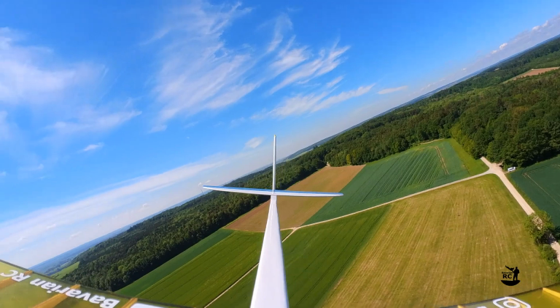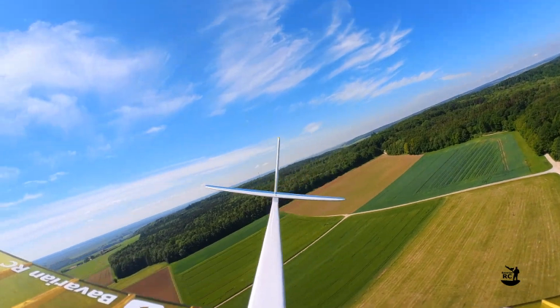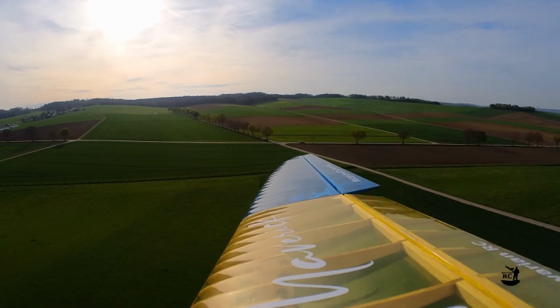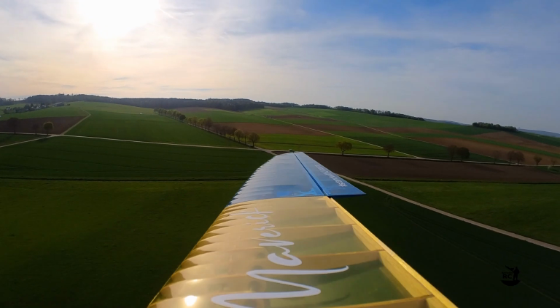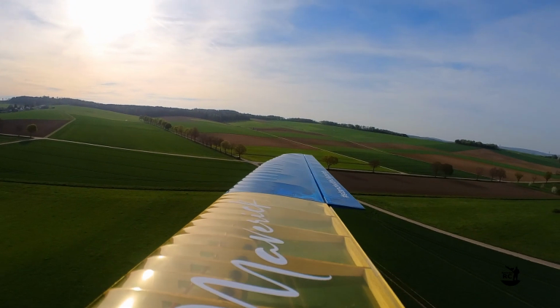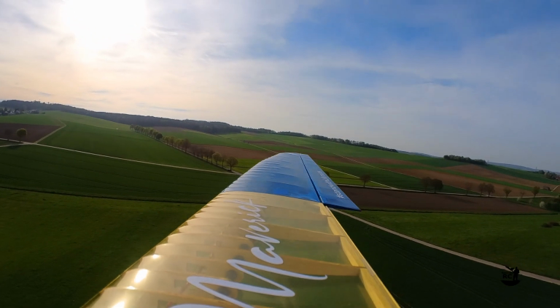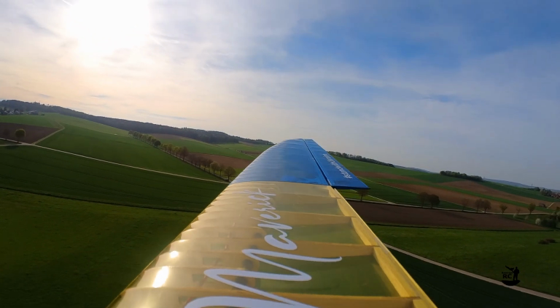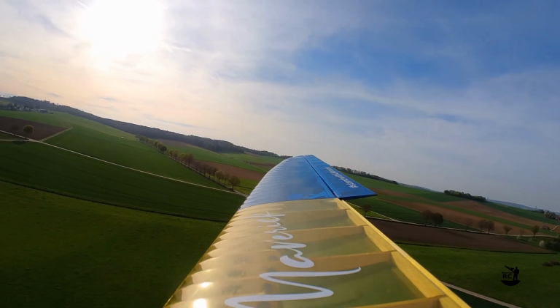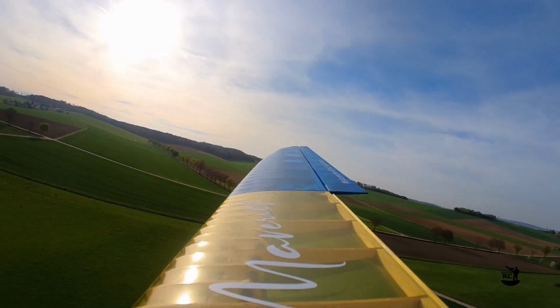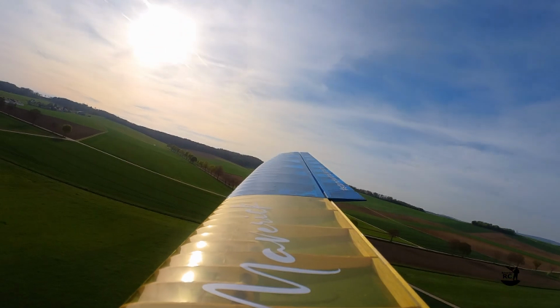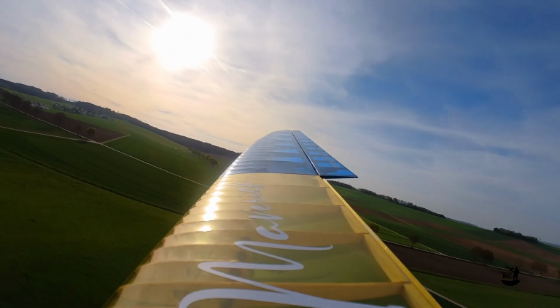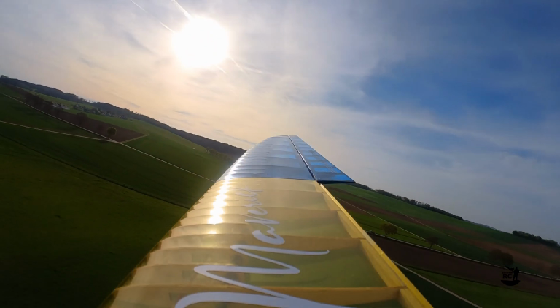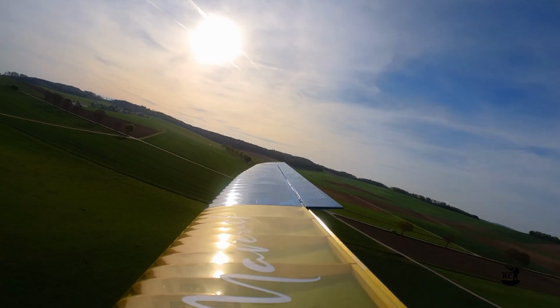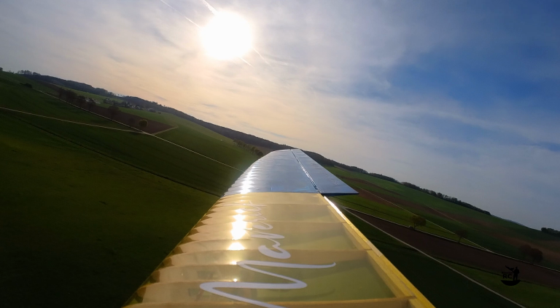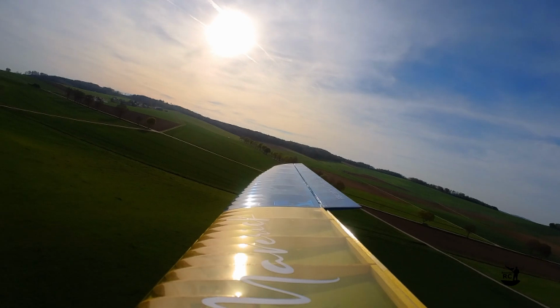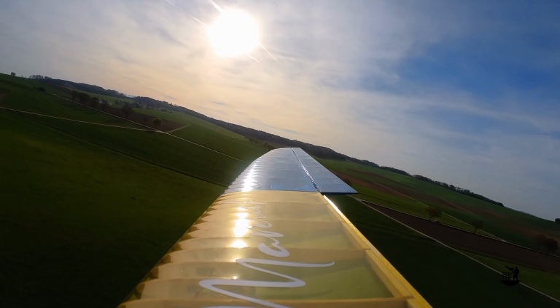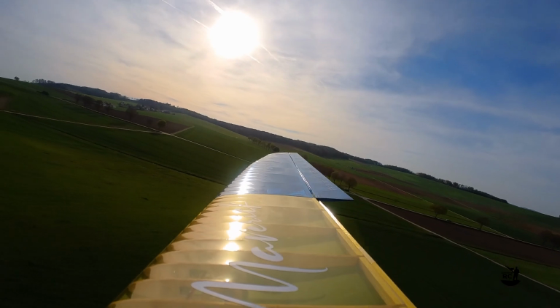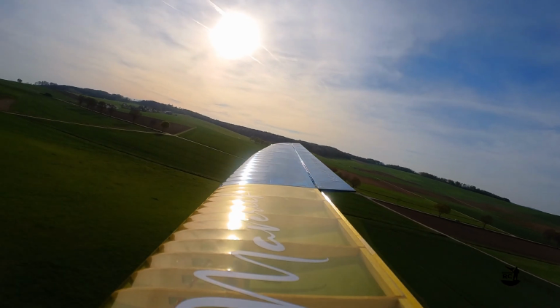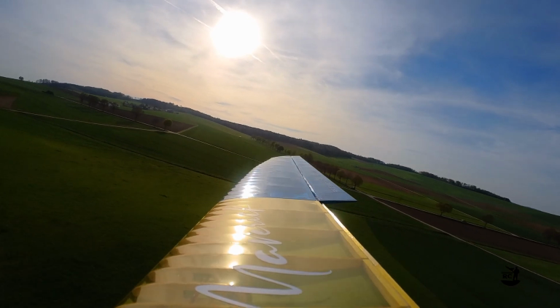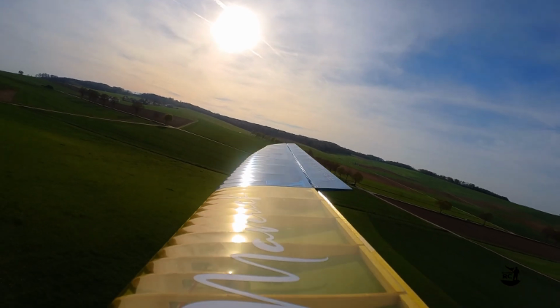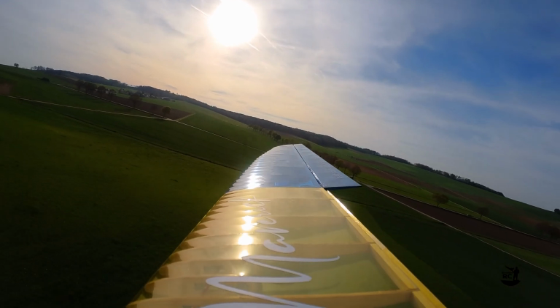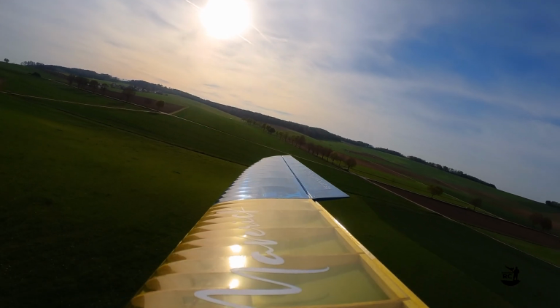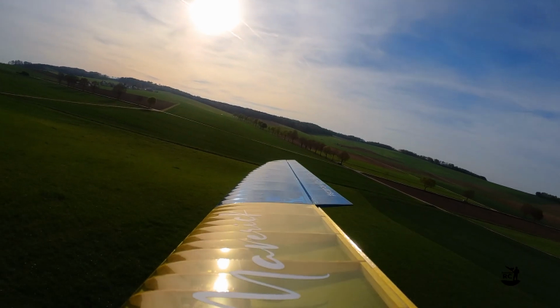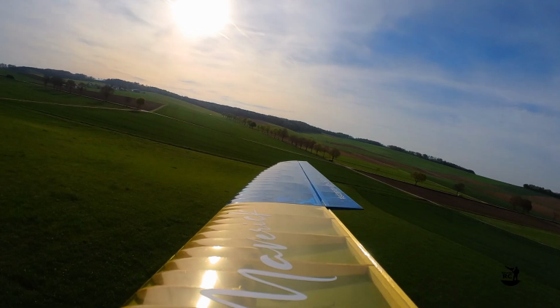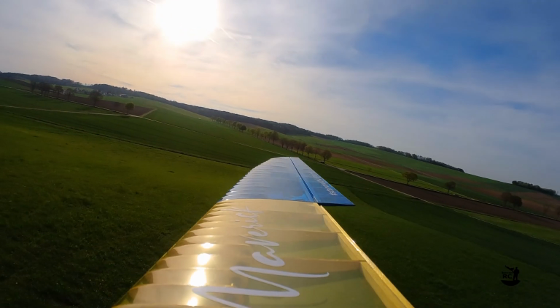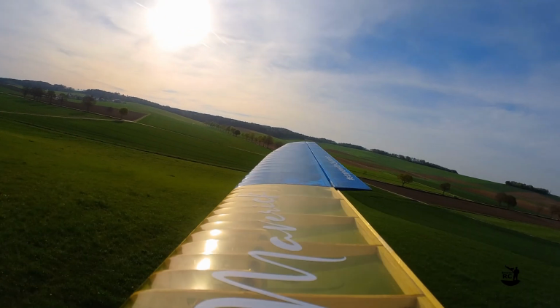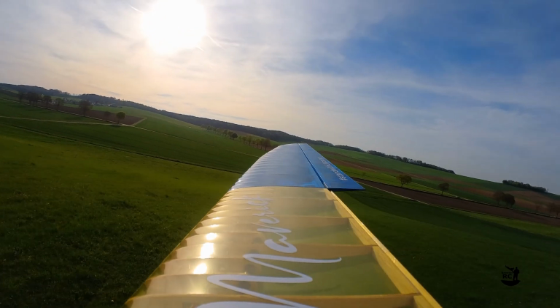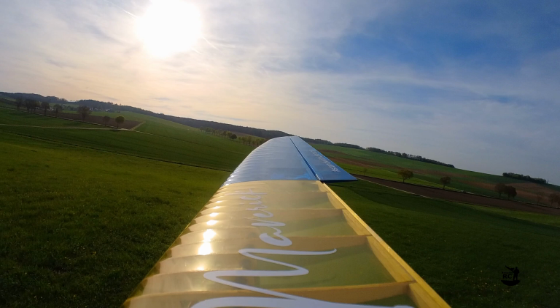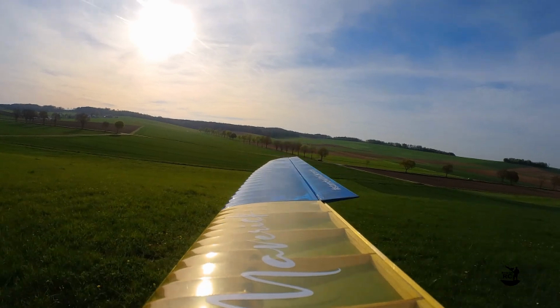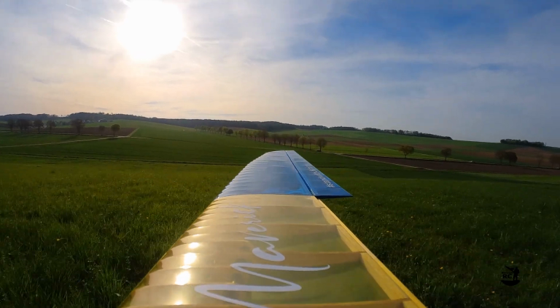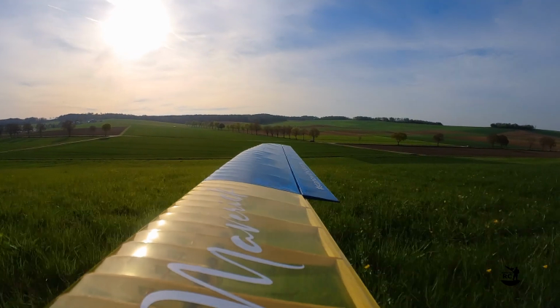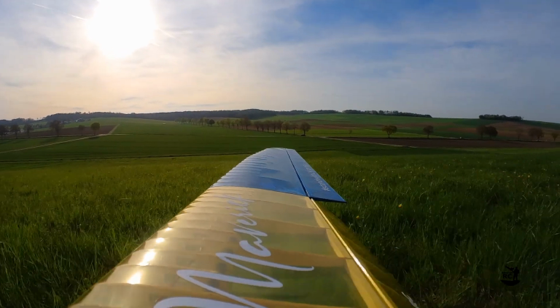The flaps extend up to 90 degrees and allow steep landing approaches. Just be careful not to make the Maverick too slow, and better retract the flaps shortly before touchdown to avoid damaging them on the ground.